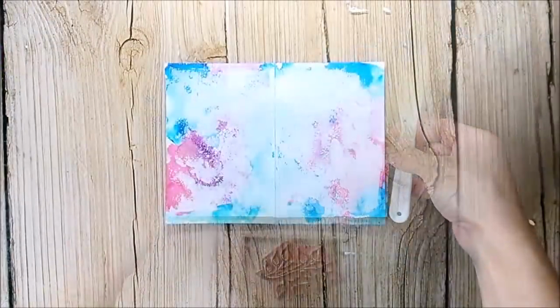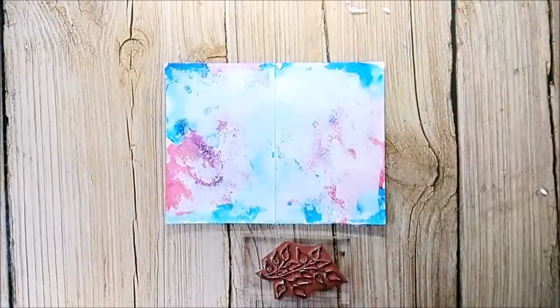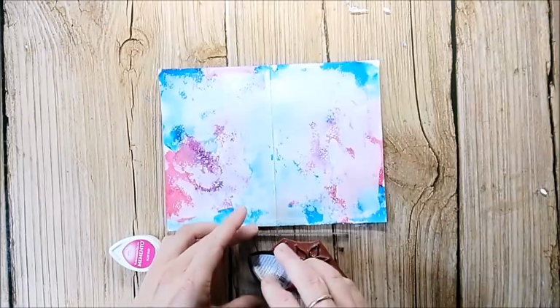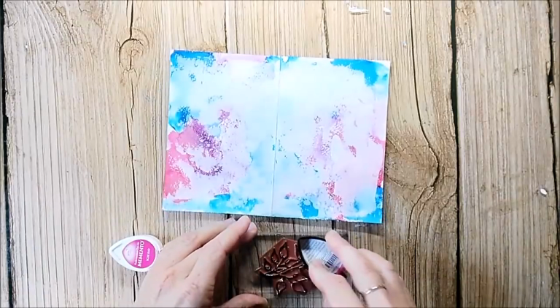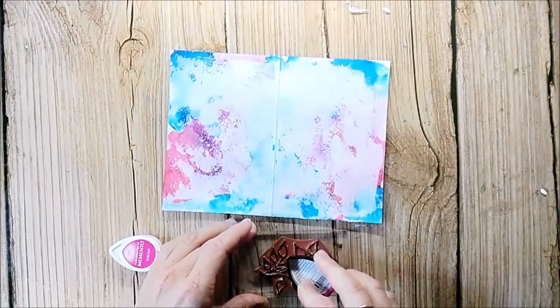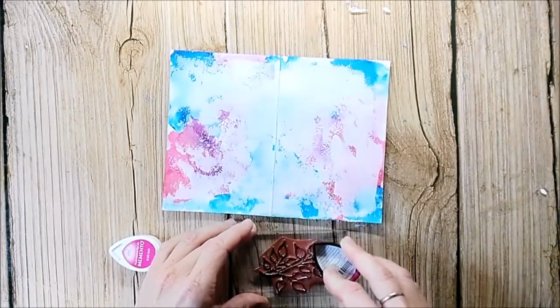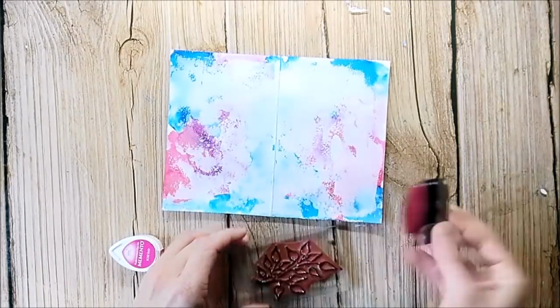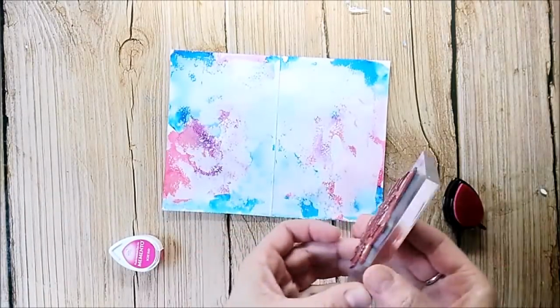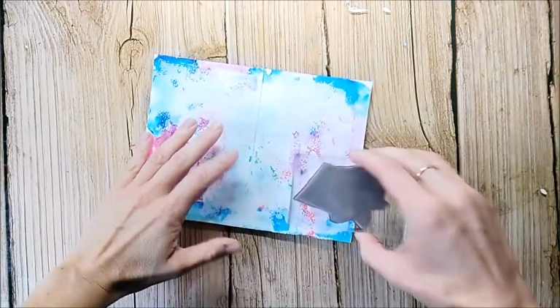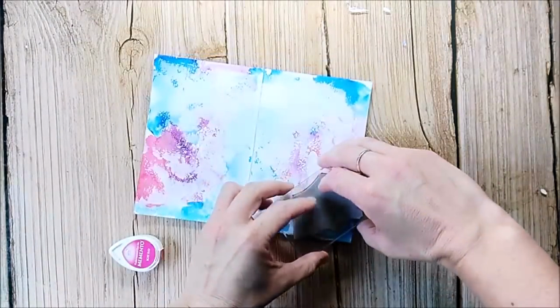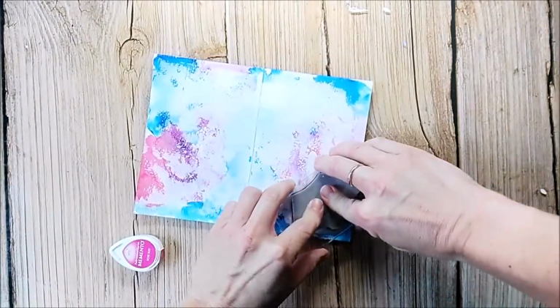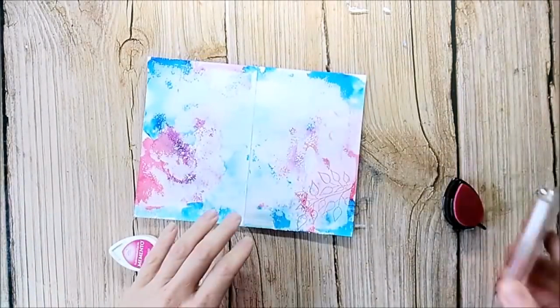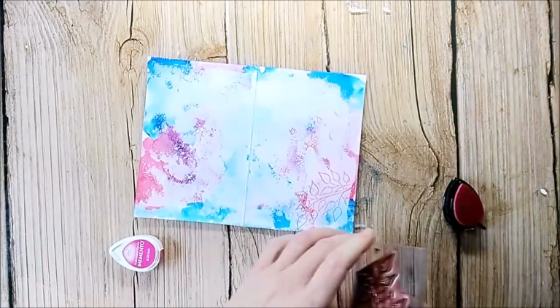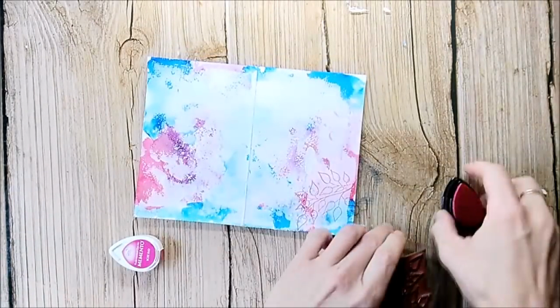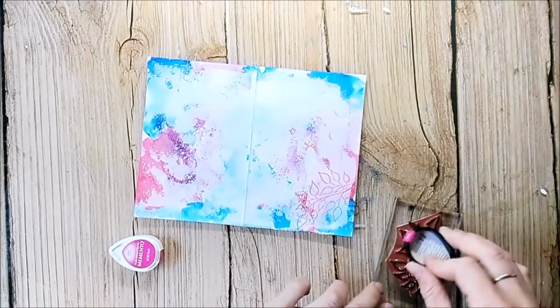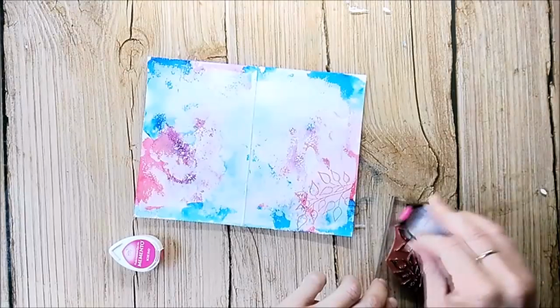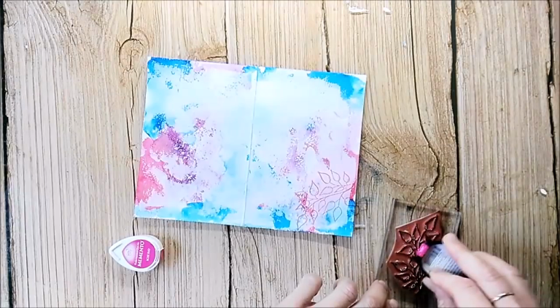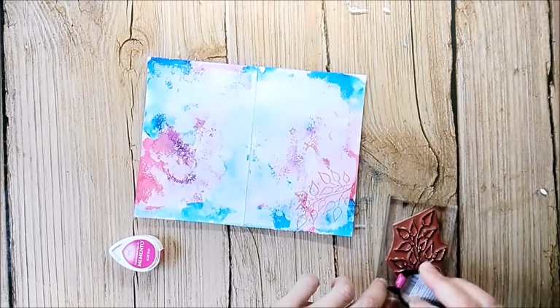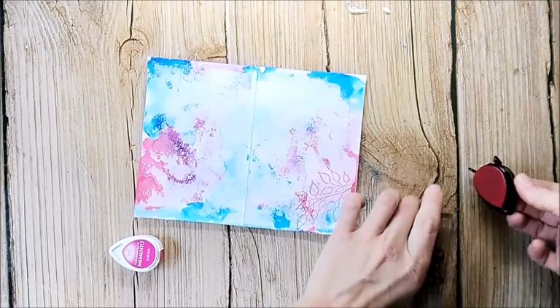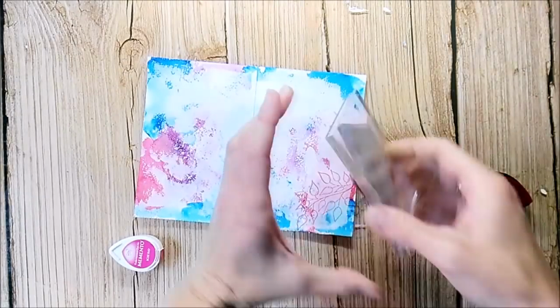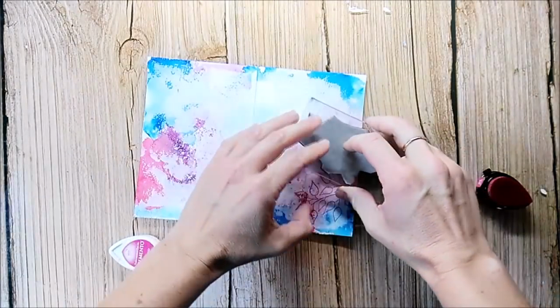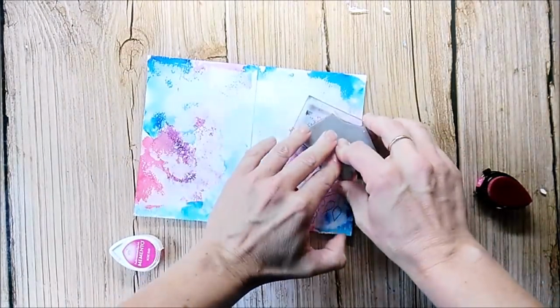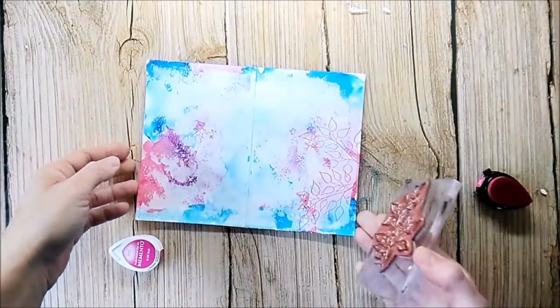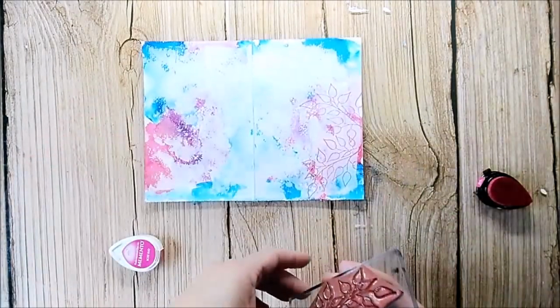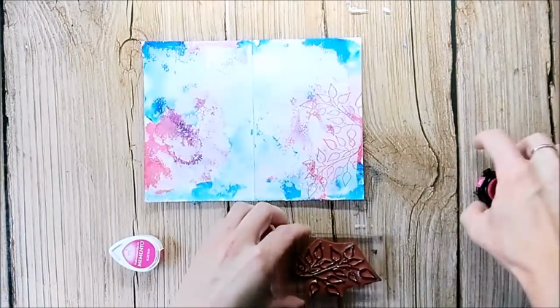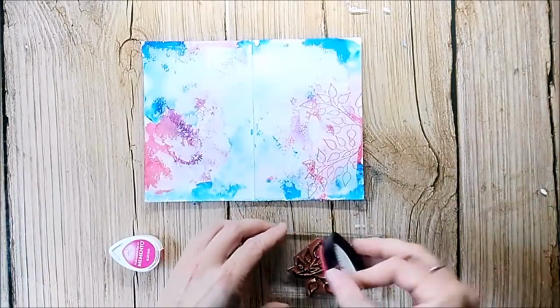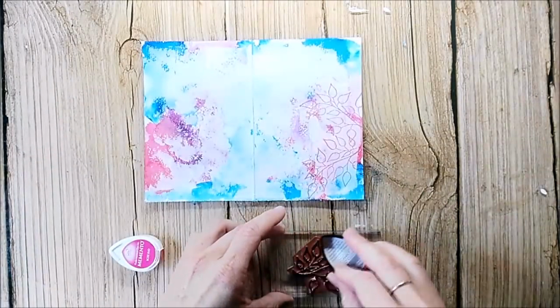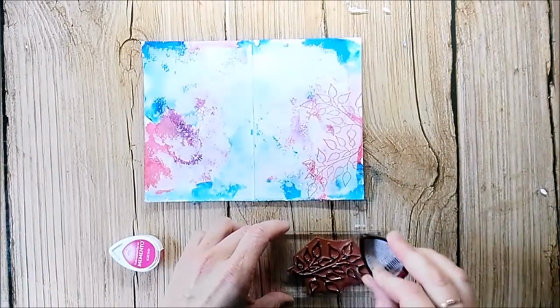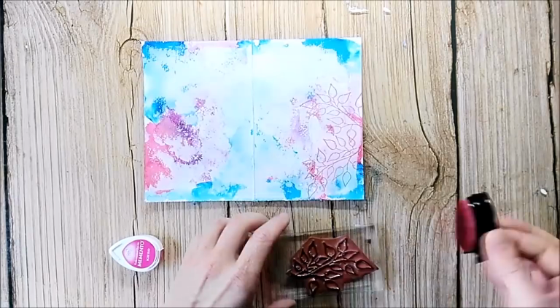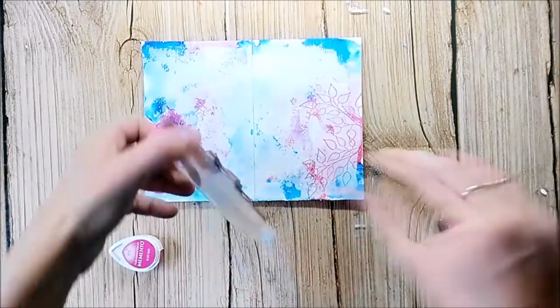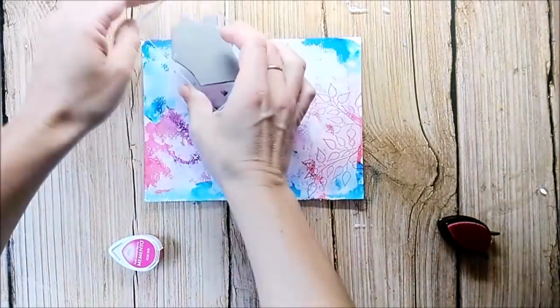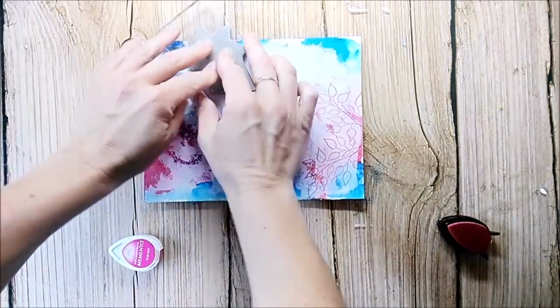When the gesso is dry, I add some background stamping. I use different stamps from Rubberdance and I use the Memento dye inks, although they are not permanent when dry. I don't mind when they bleed into my next layer.